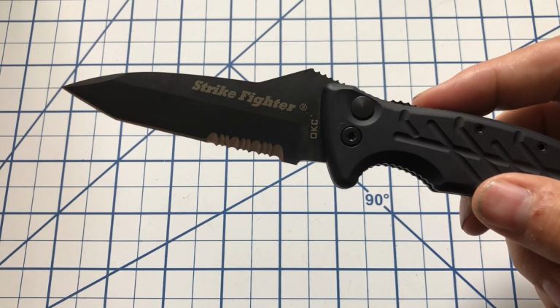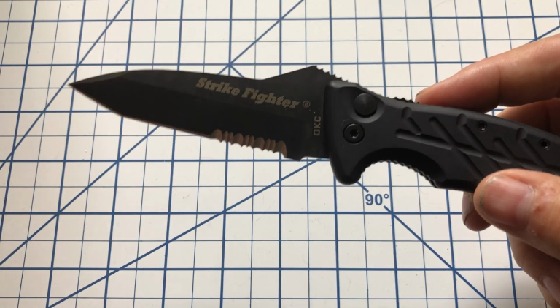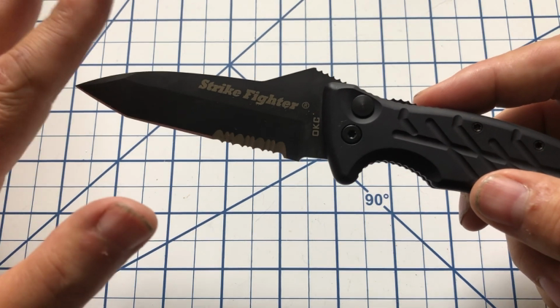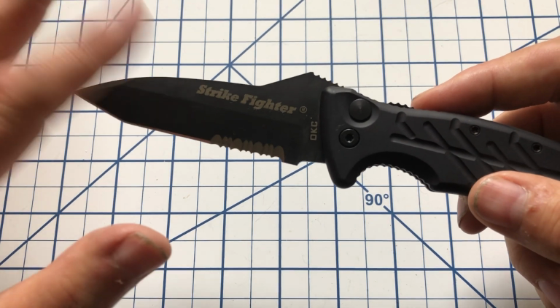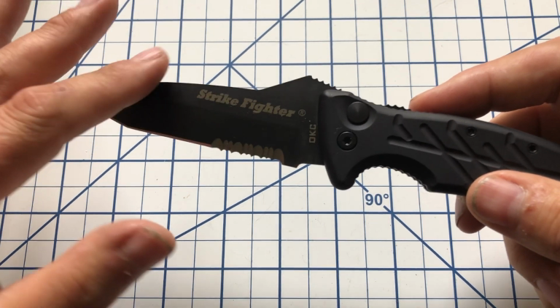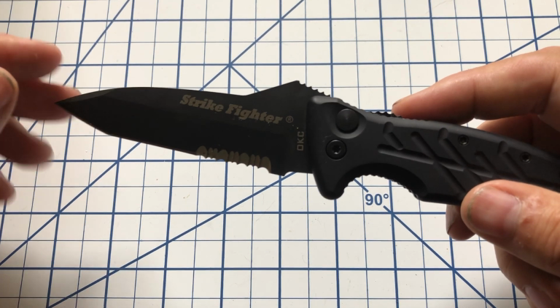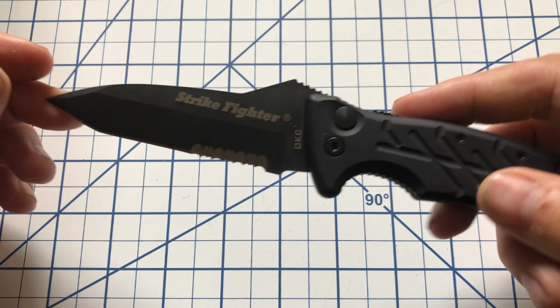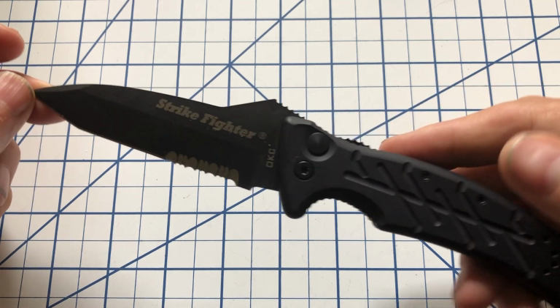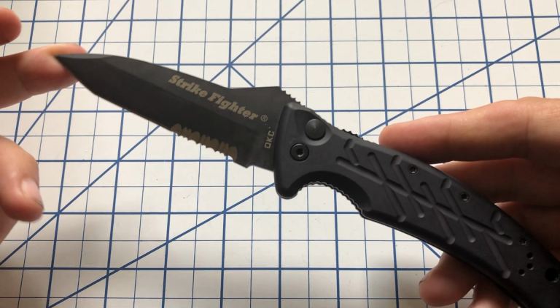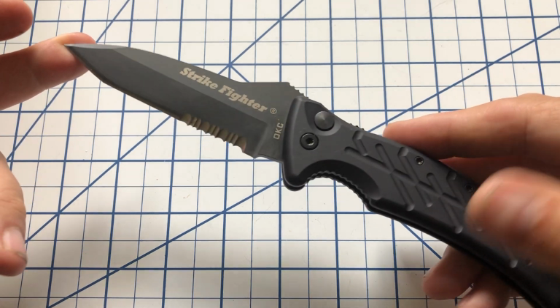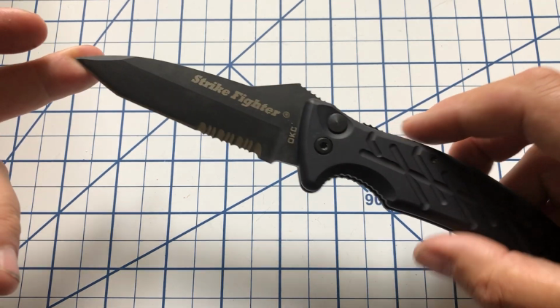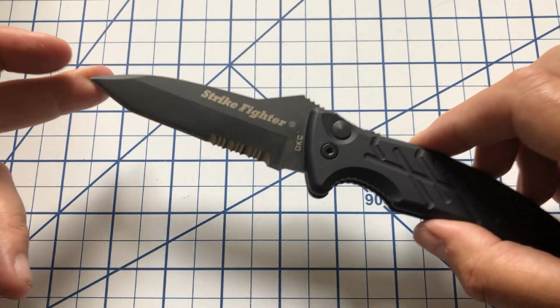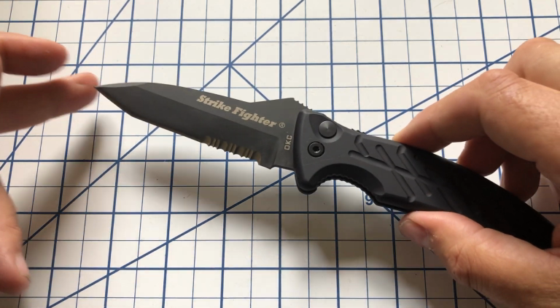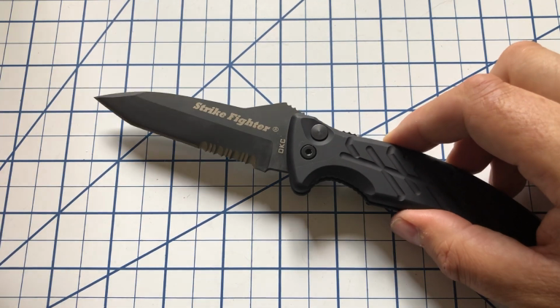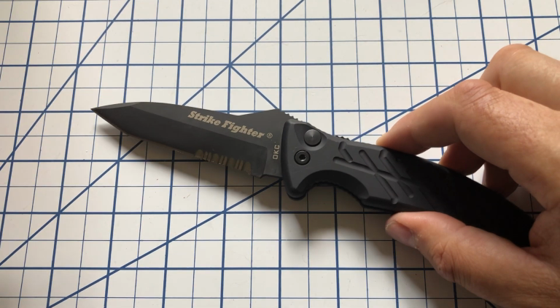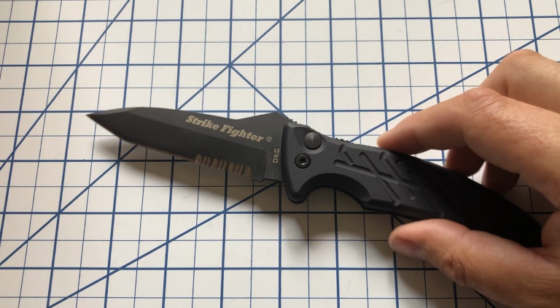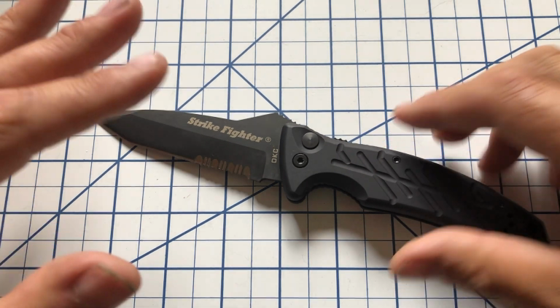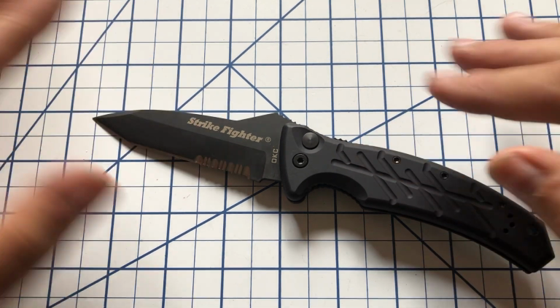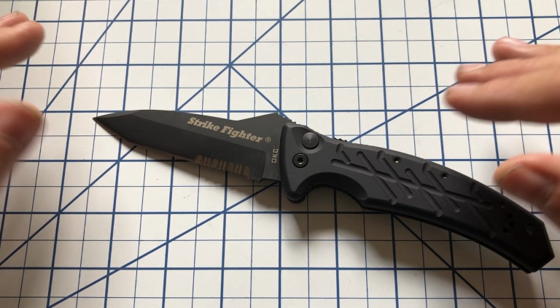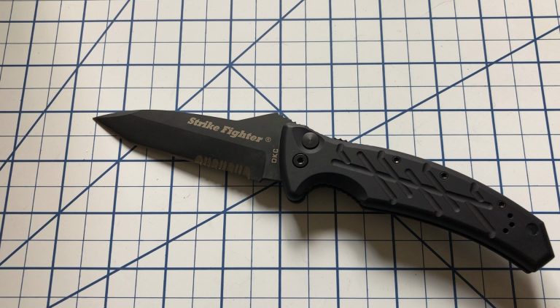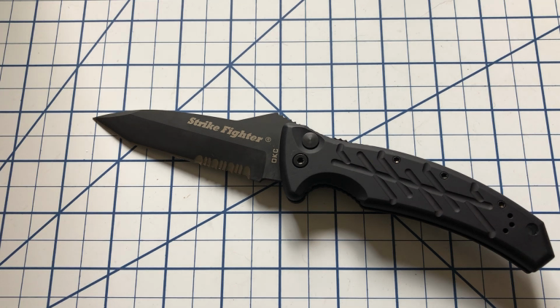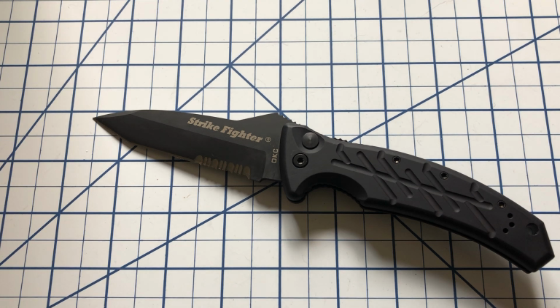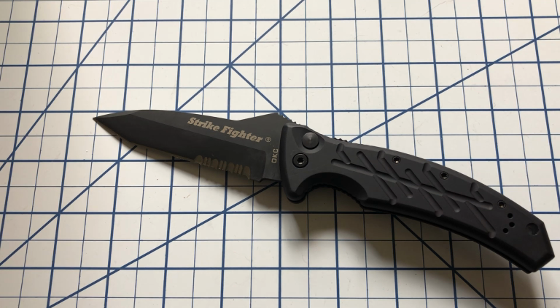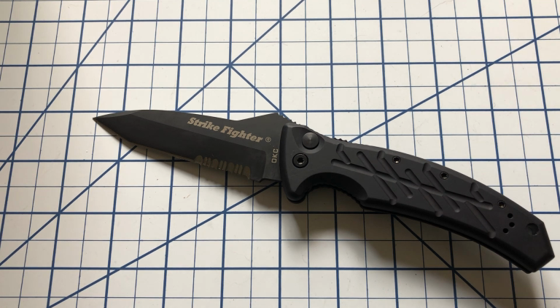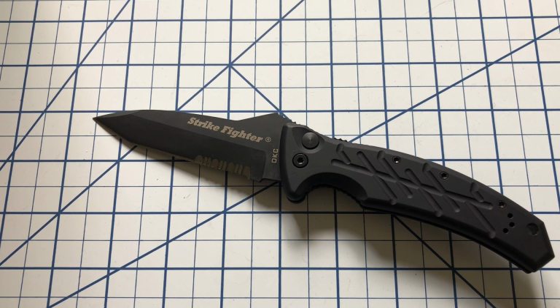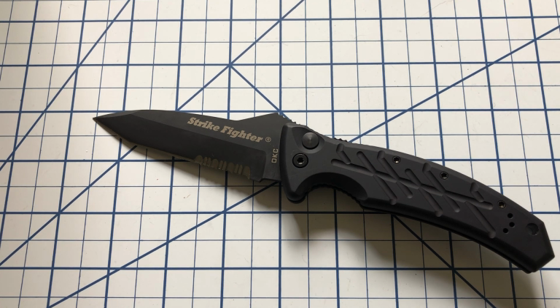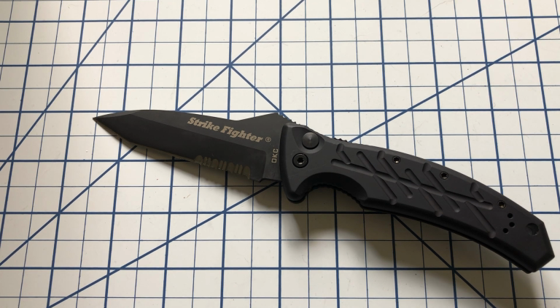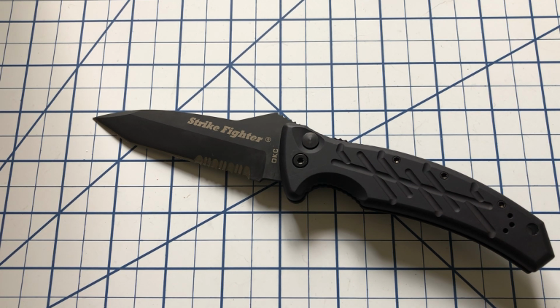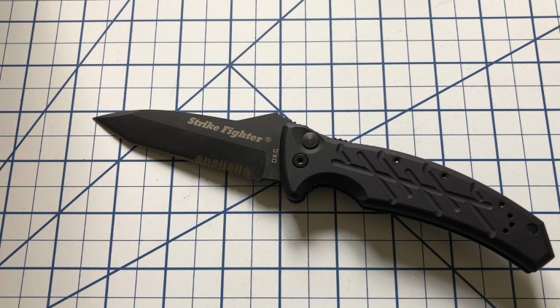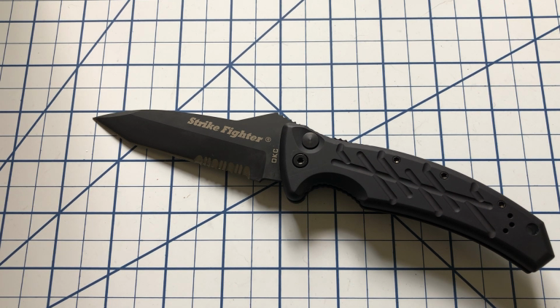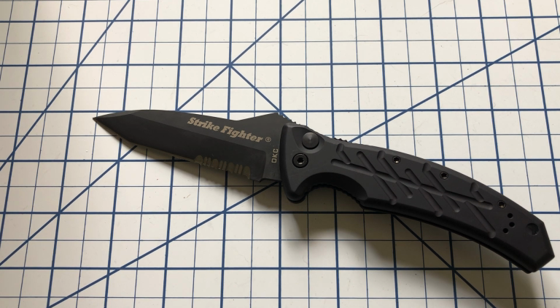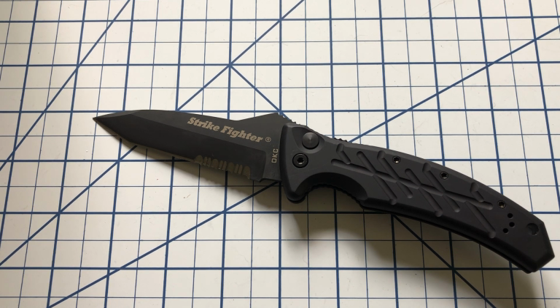I forget what the specific model is — I'll try to put it in the description. They made several different styles of this Strike Fighter, and this knife ticks a couple of firsts for me.